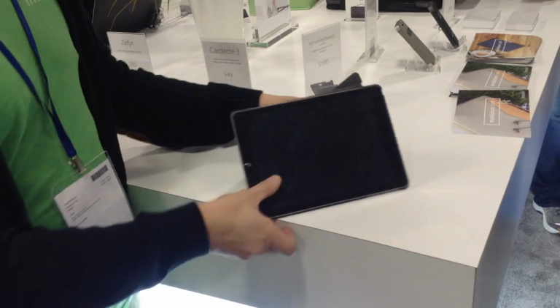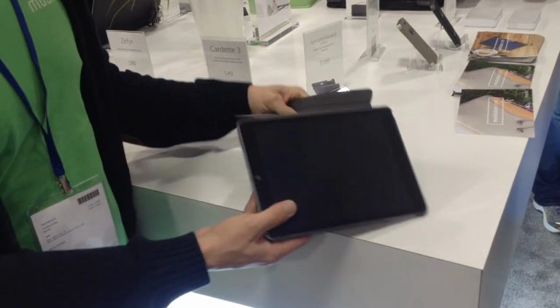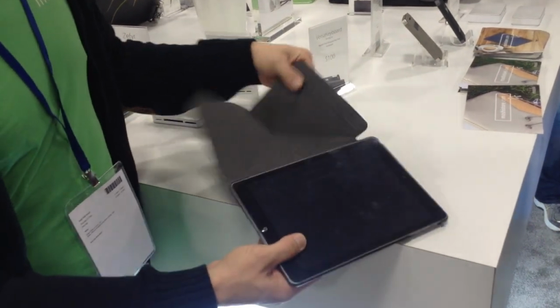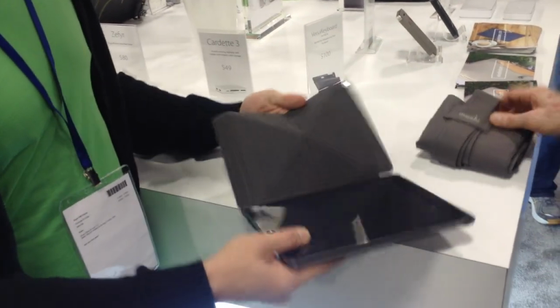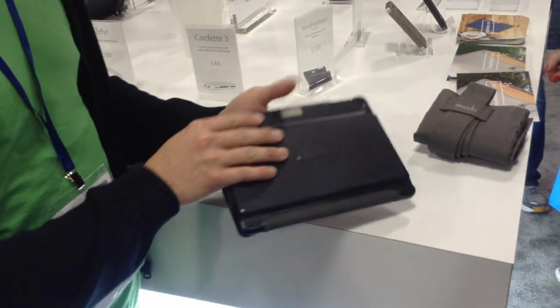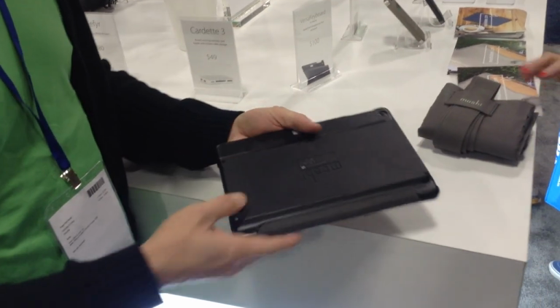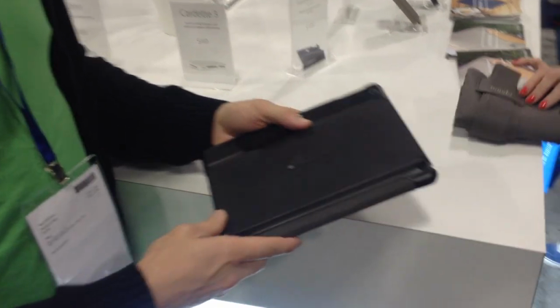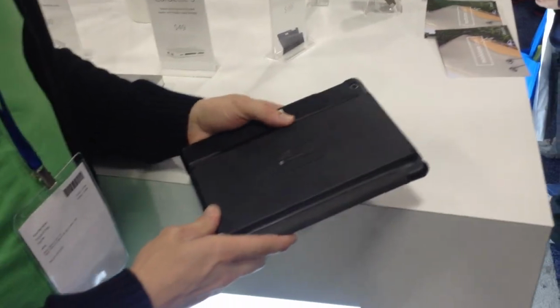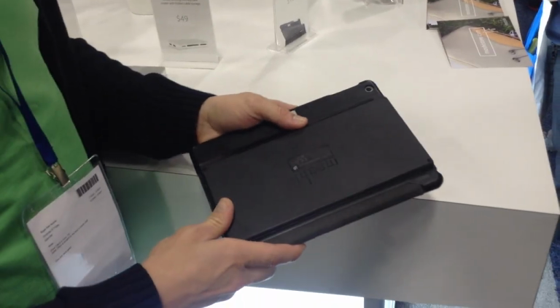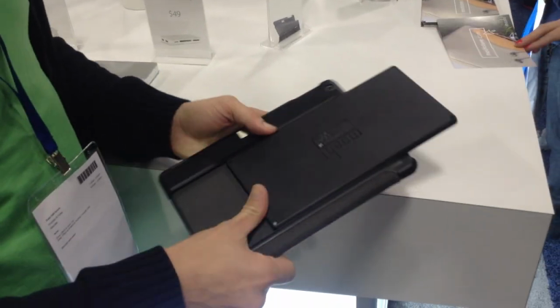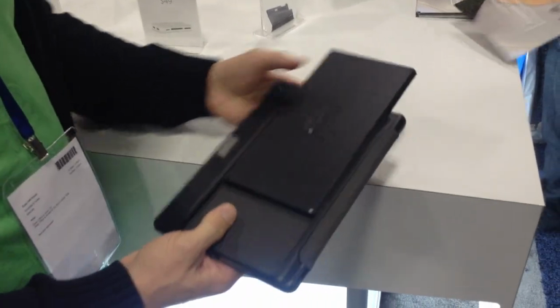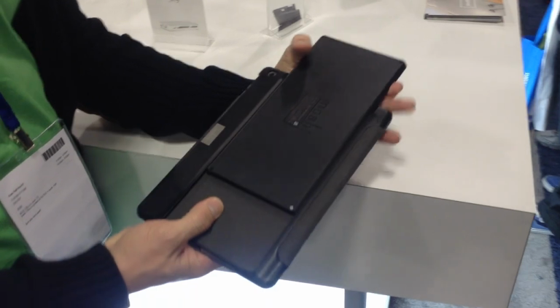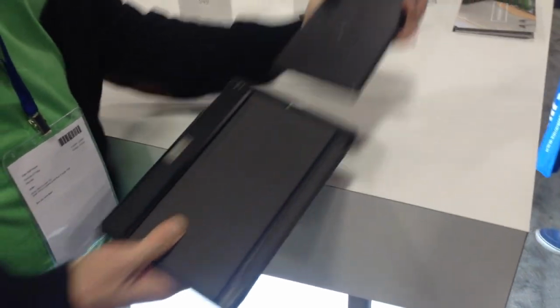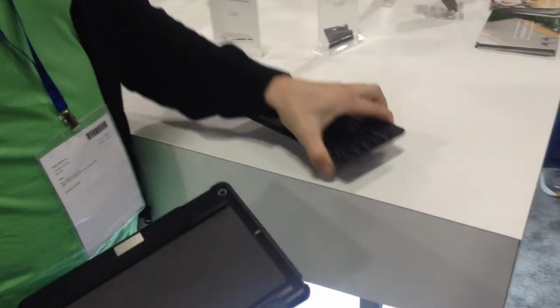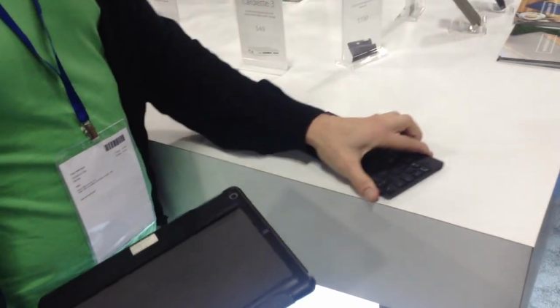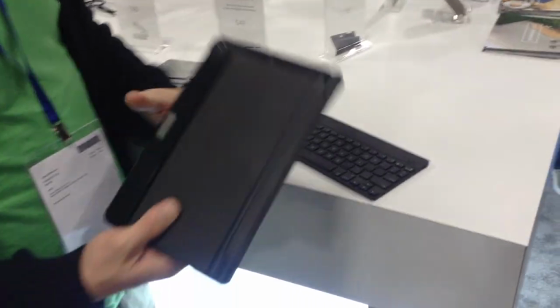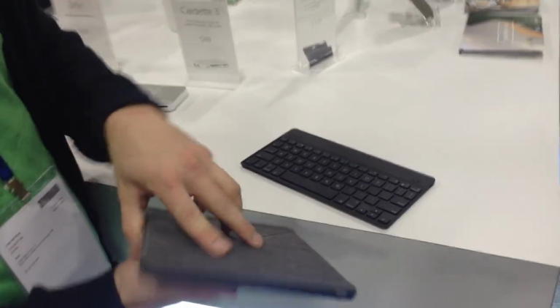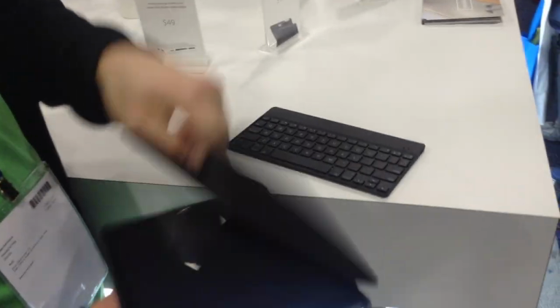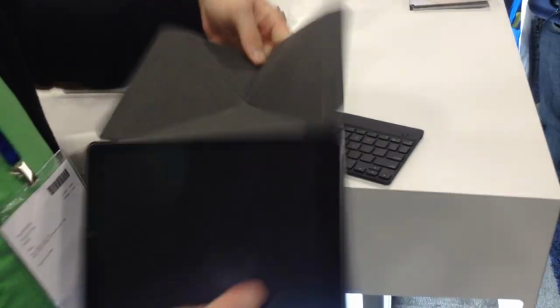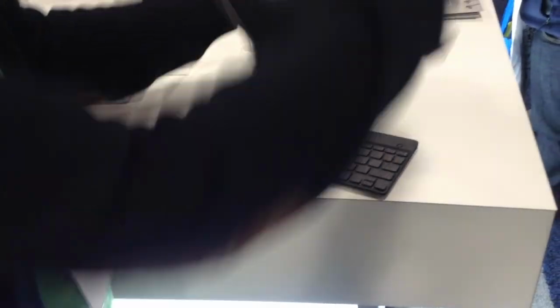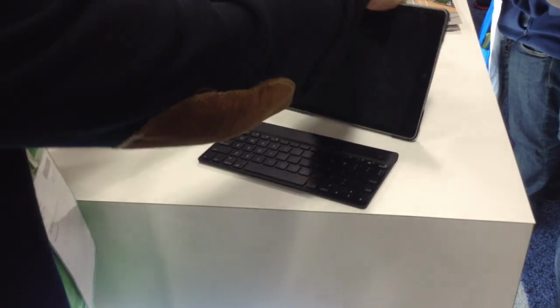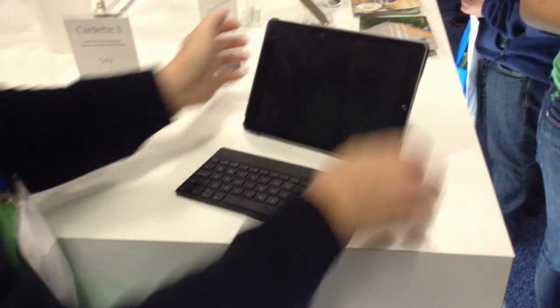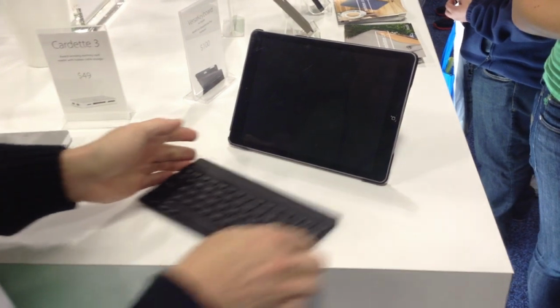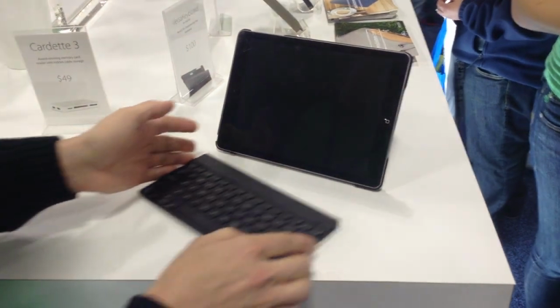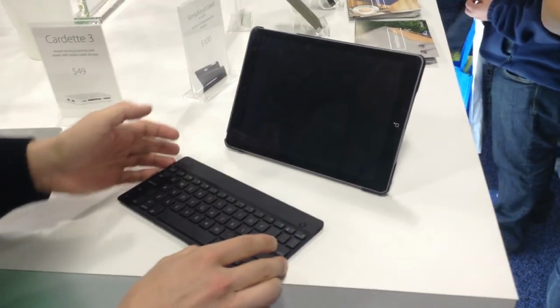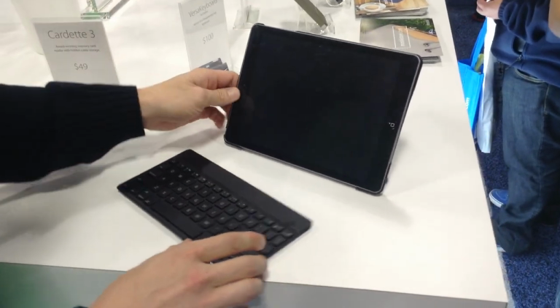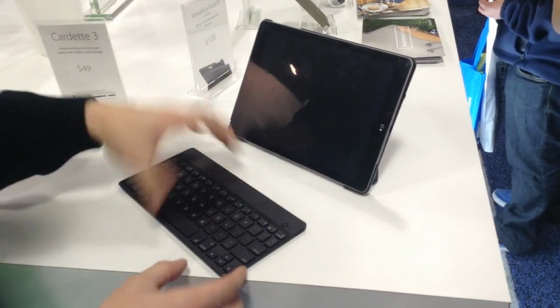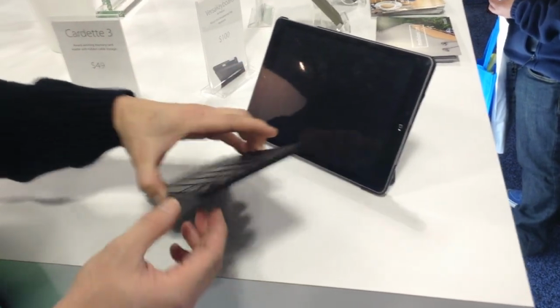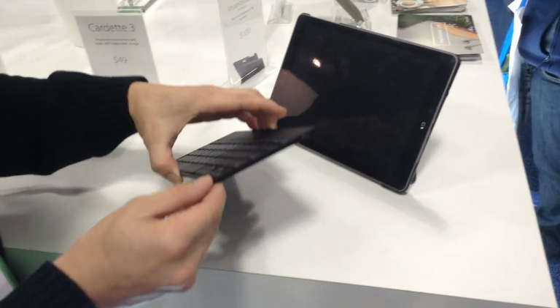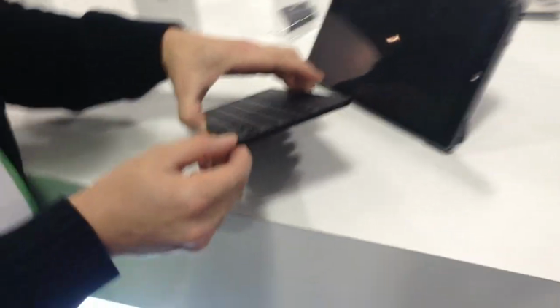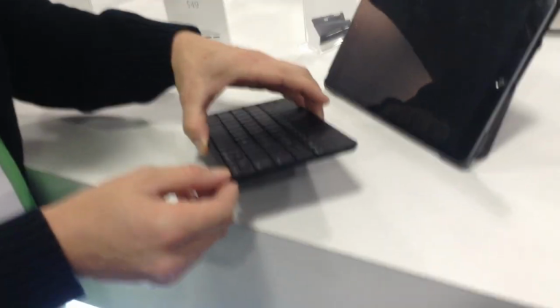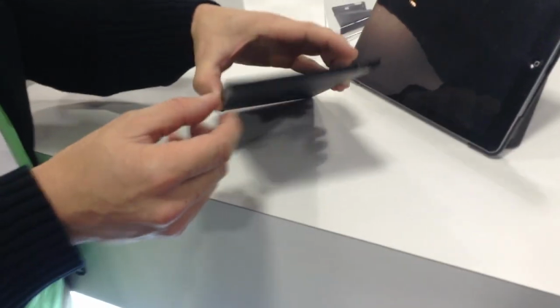It also has keyboard functionality — it has a hidden keyboard in the back. So you bring it out like this, hold it like this, and it gives you adjustable angles. This is the thinnest and lightest keyboard on the market.